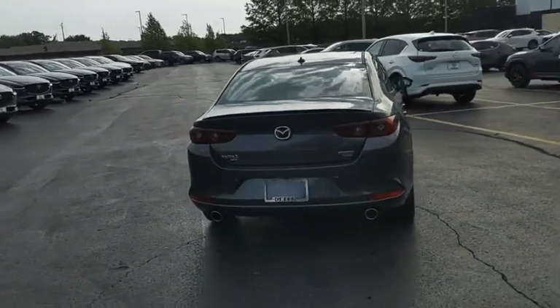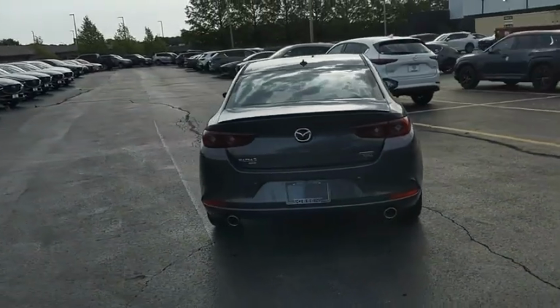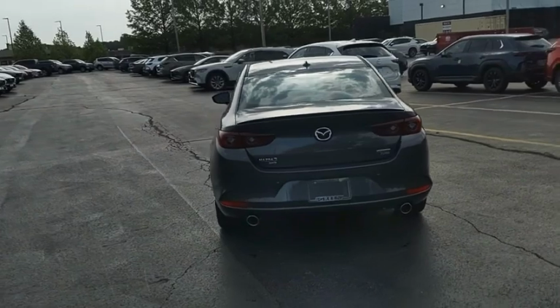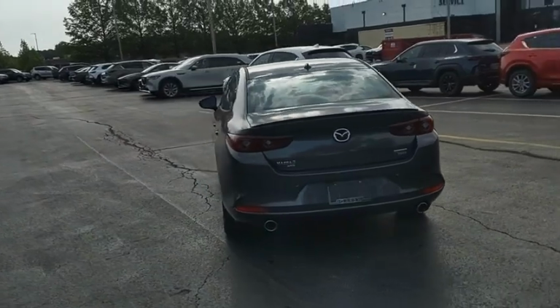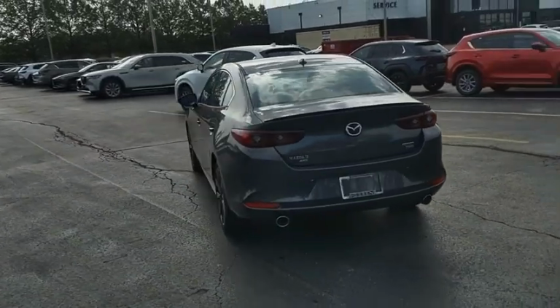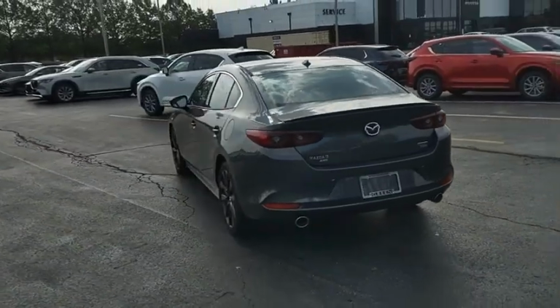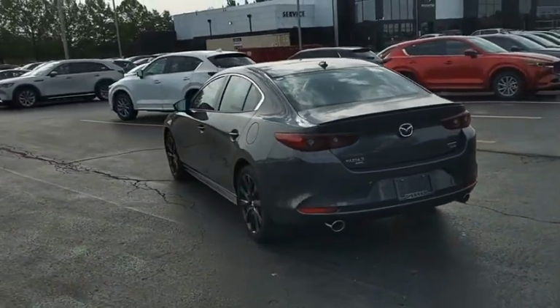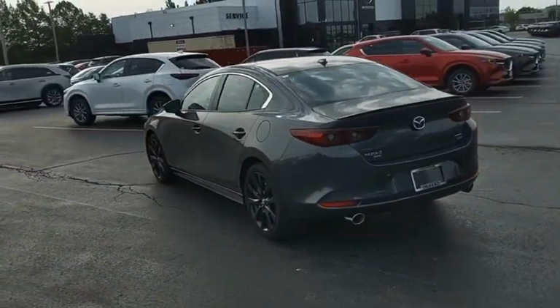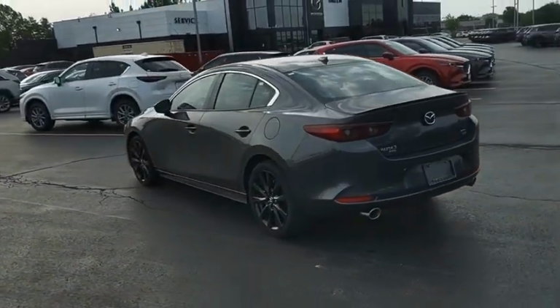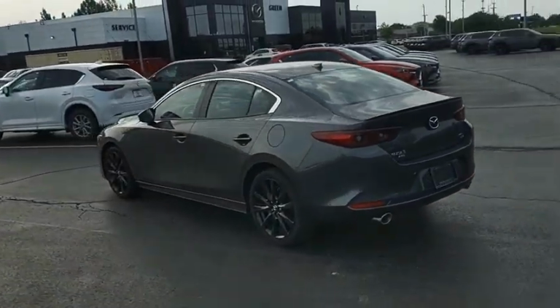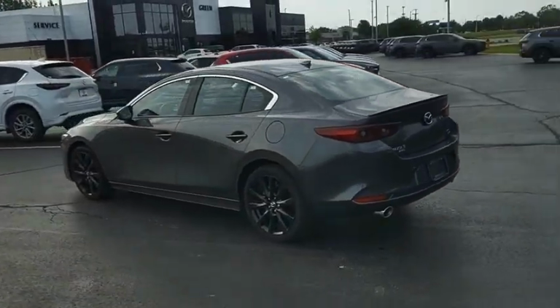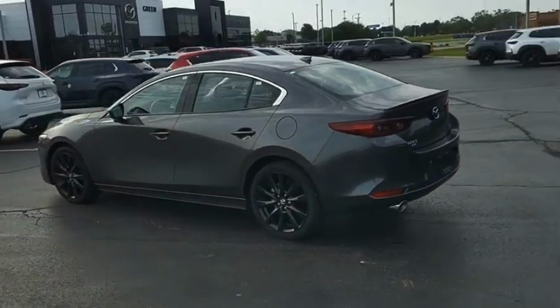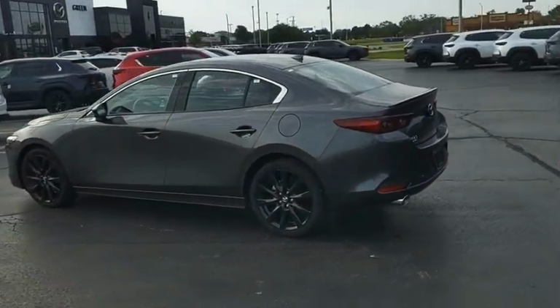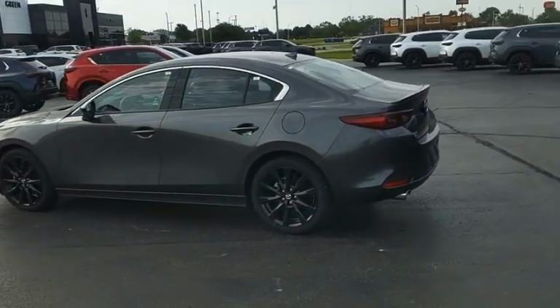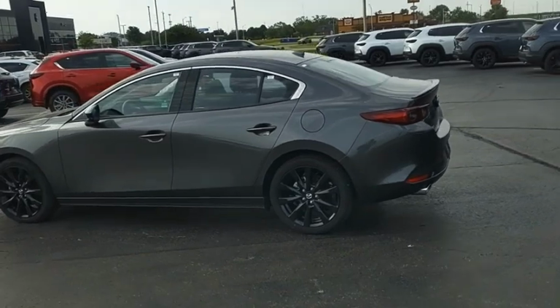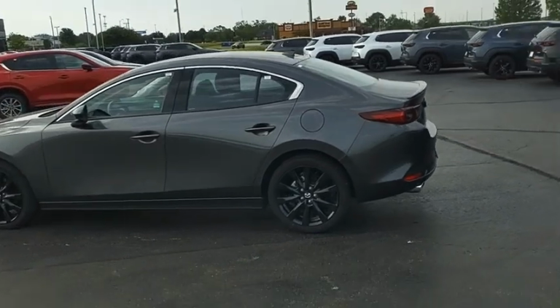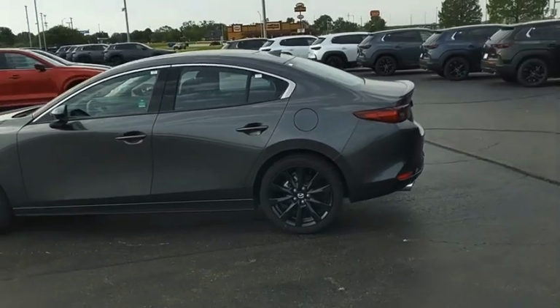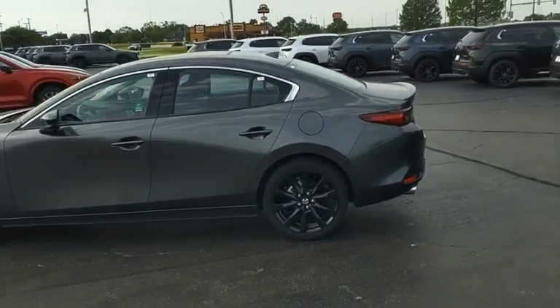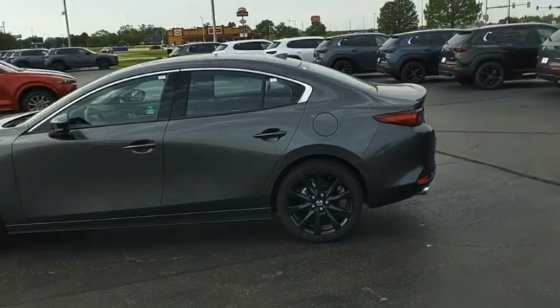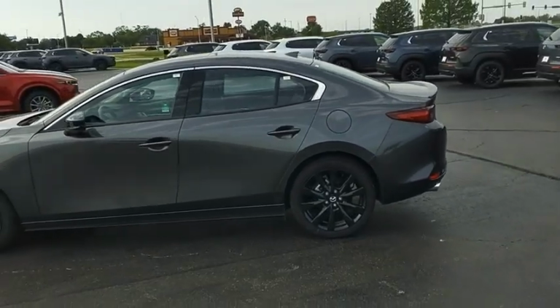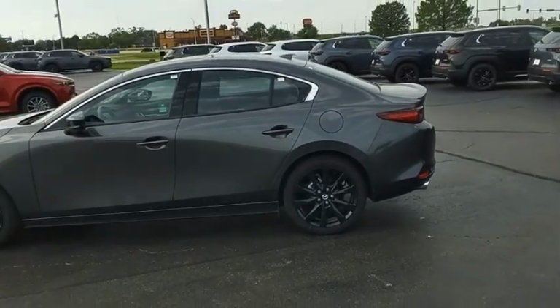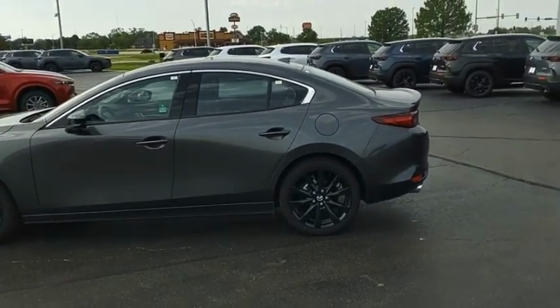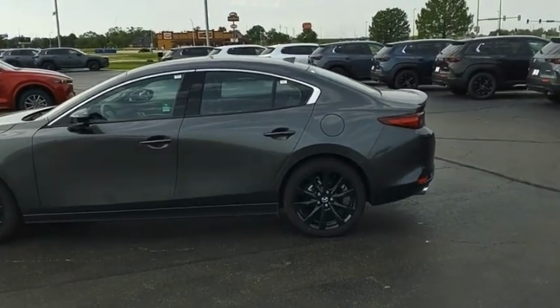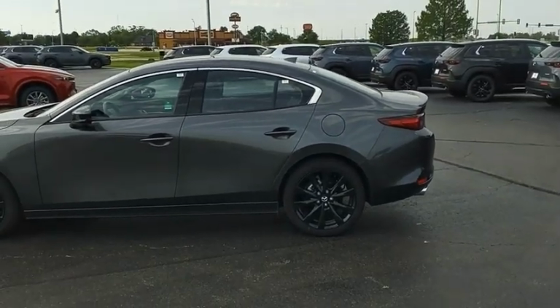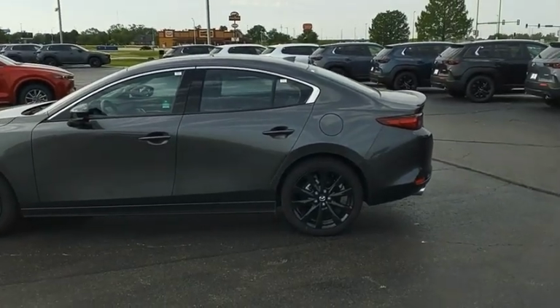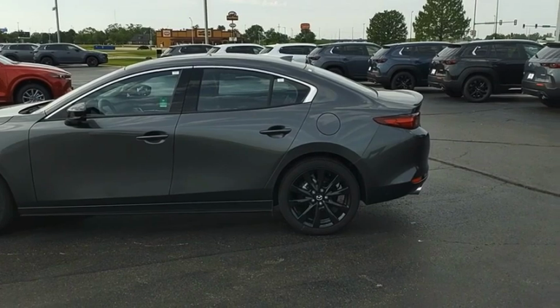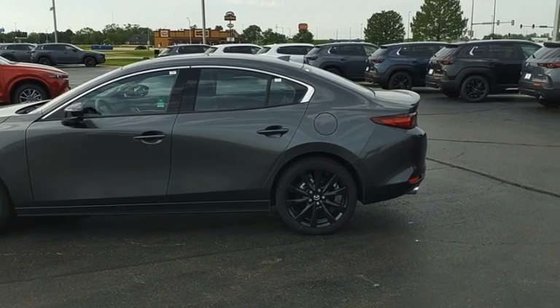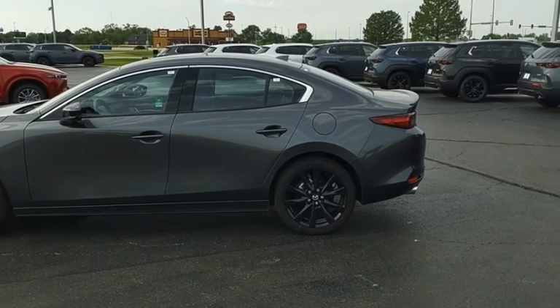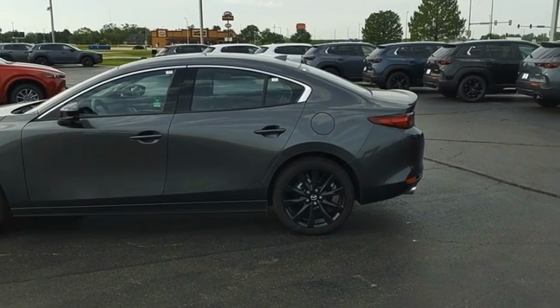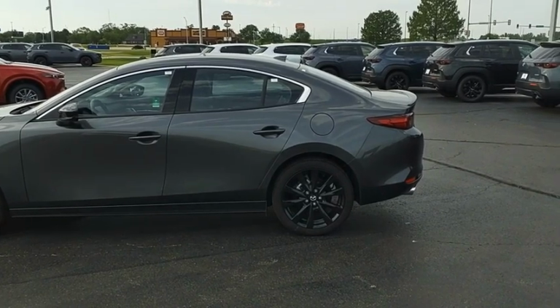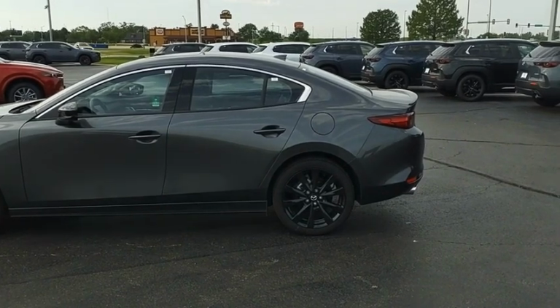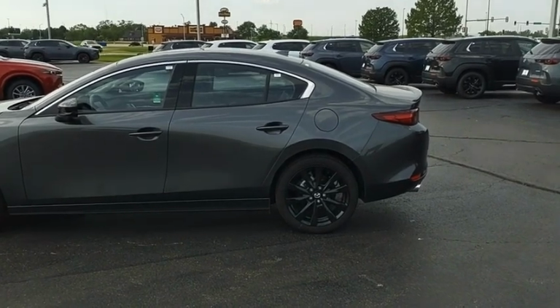The Mazda 3 meets your vehicle wants and needs — powerful and economical, technologically savvy, and boasting top safety features. The Mazda 3 is the total package. Take this vehicle for a spin and see why so many shoppers are now proud owners.